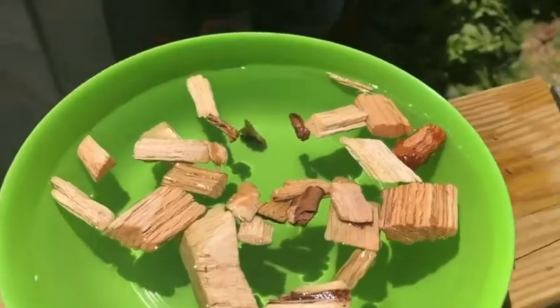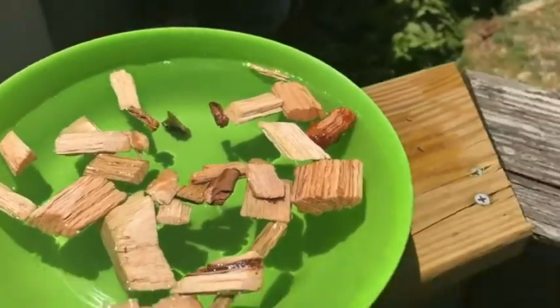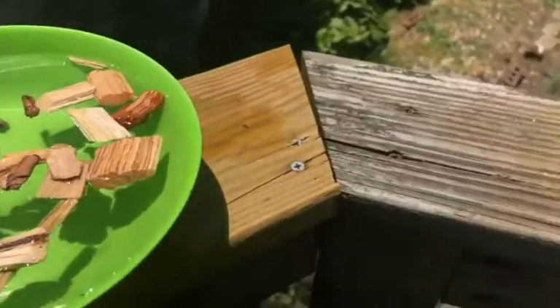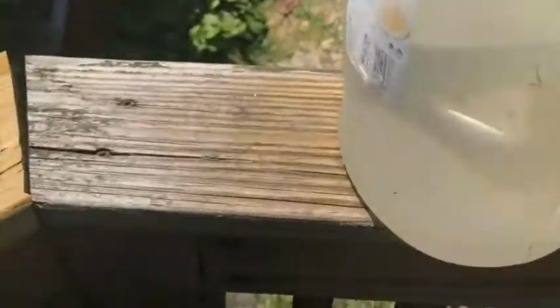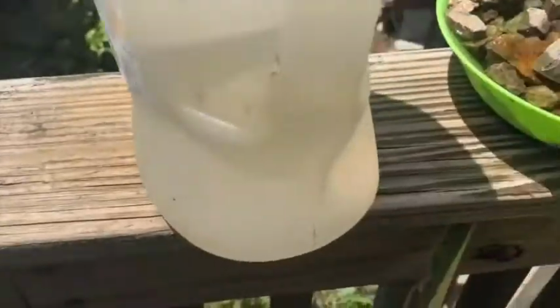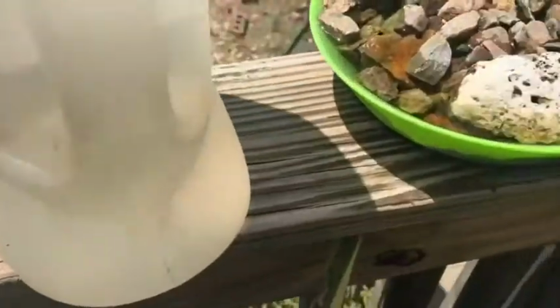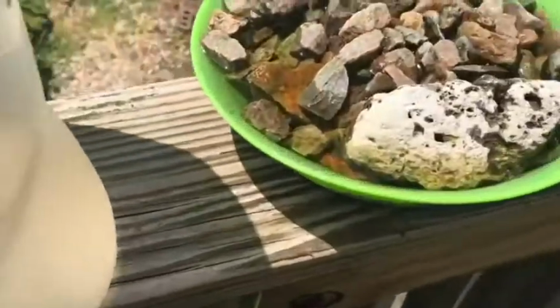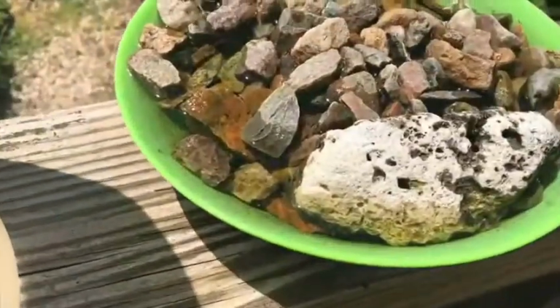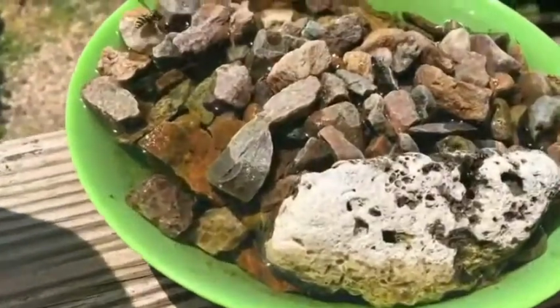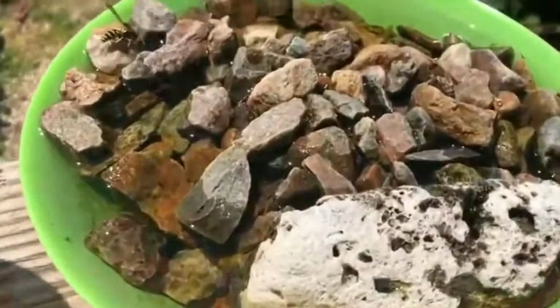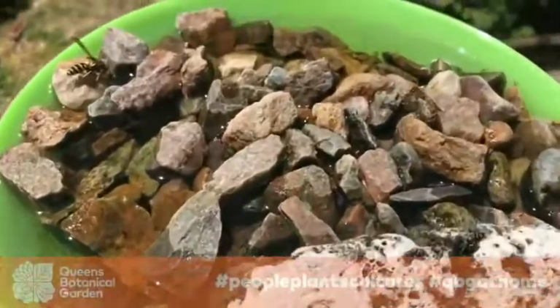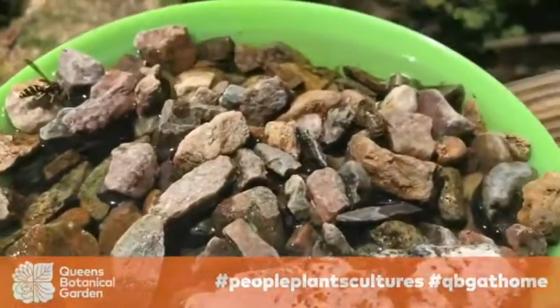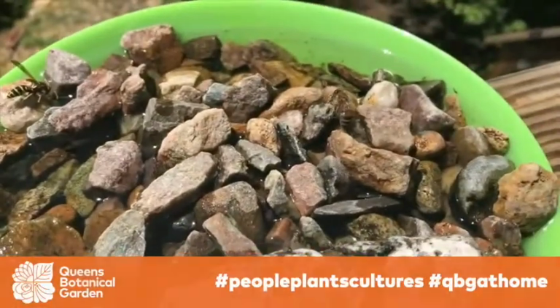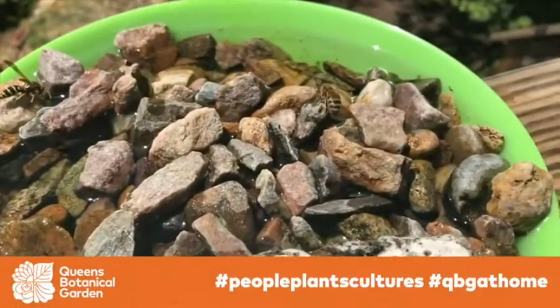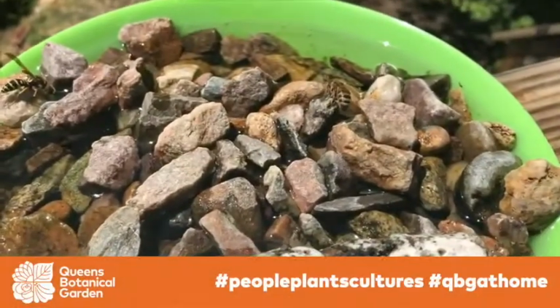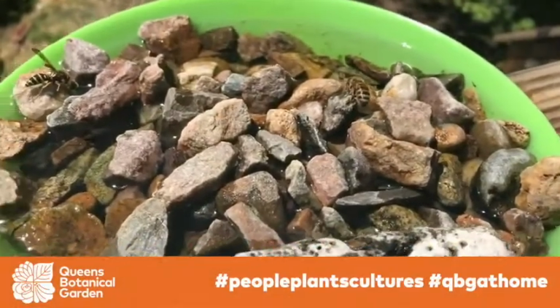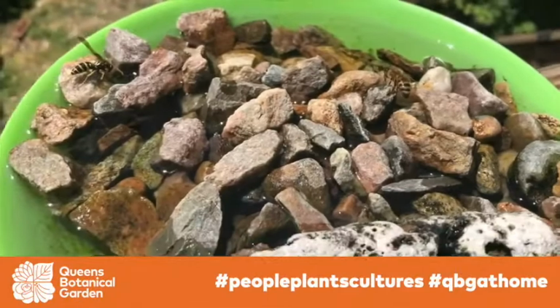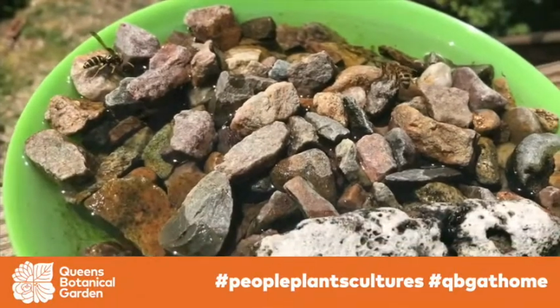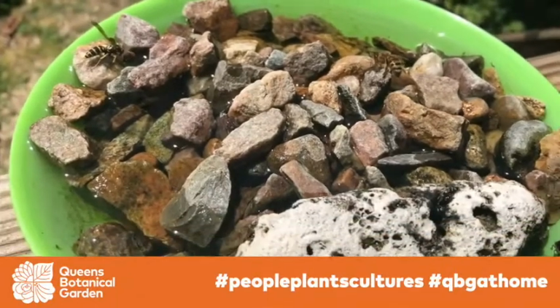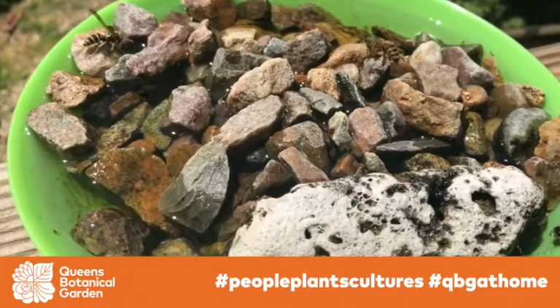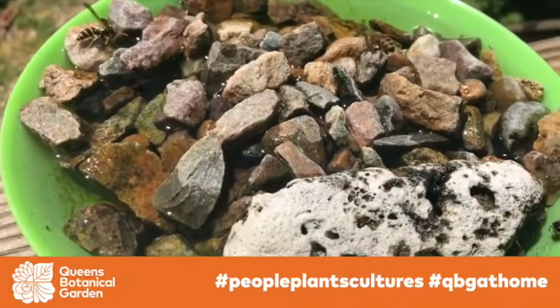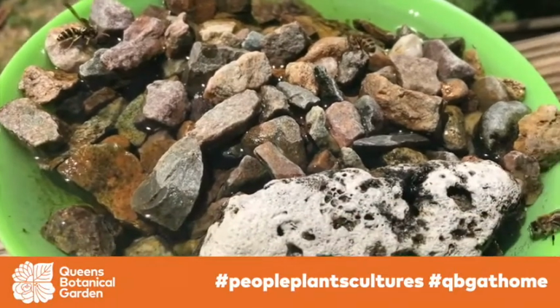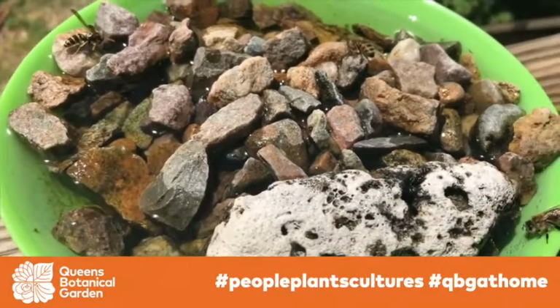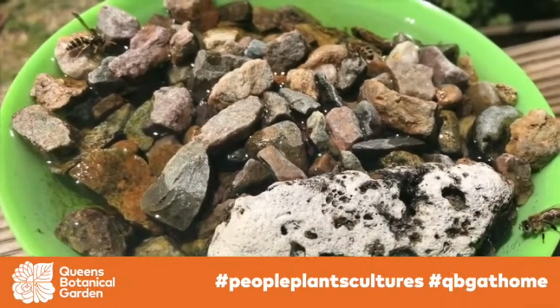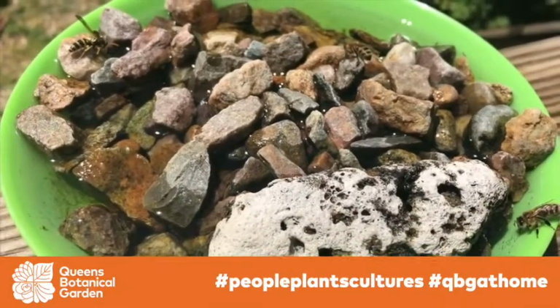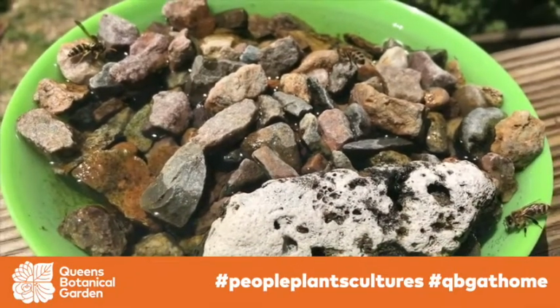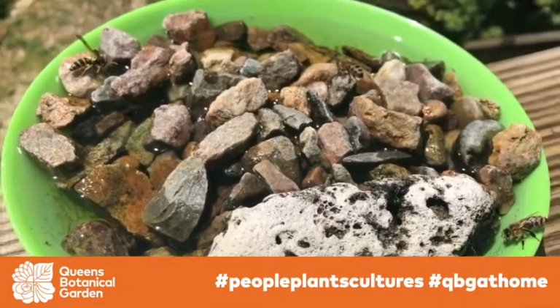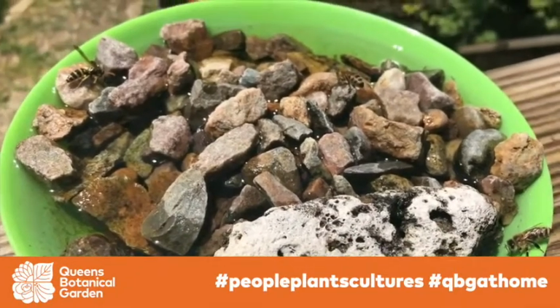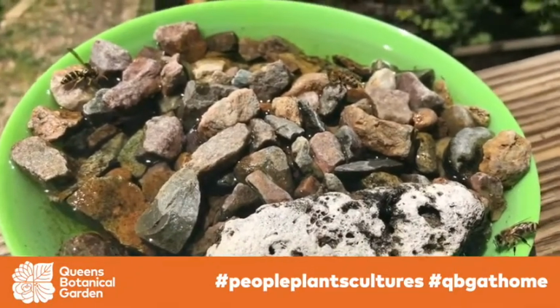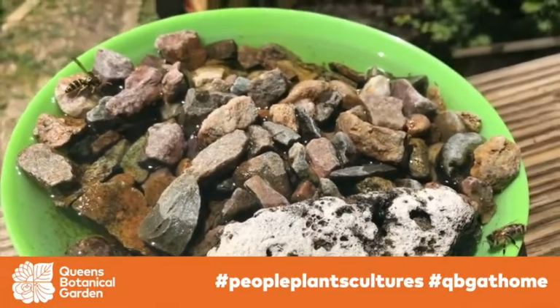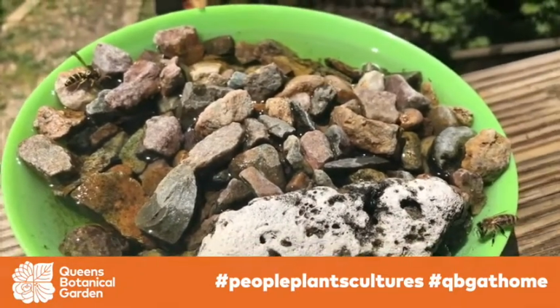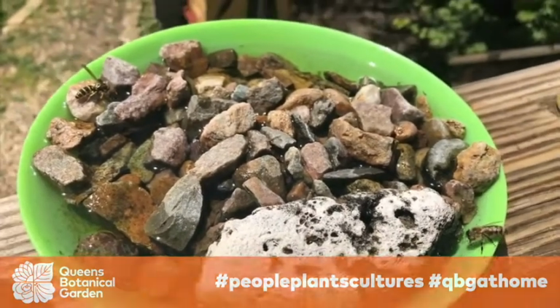If we go back over to our original bowl, you can see that the bees are on top of the rocks drinking the water. Thanks for watching. See you later.